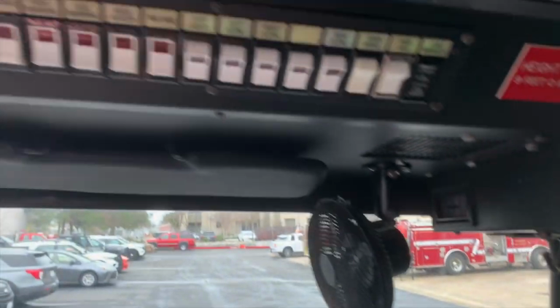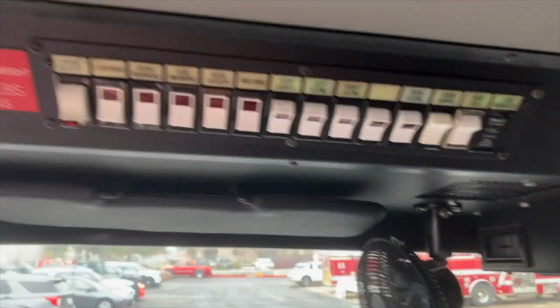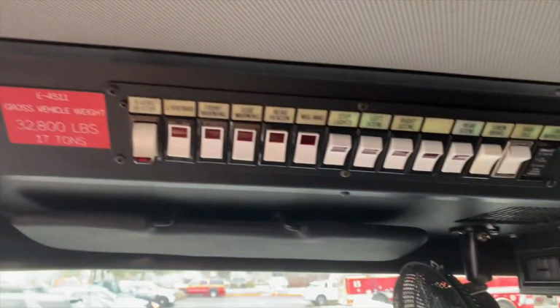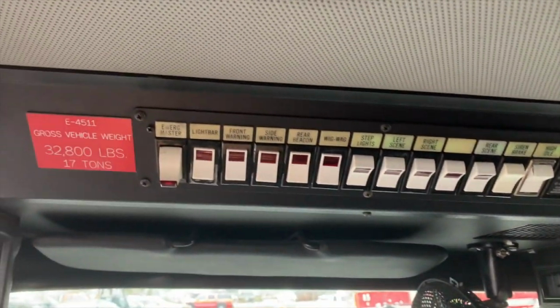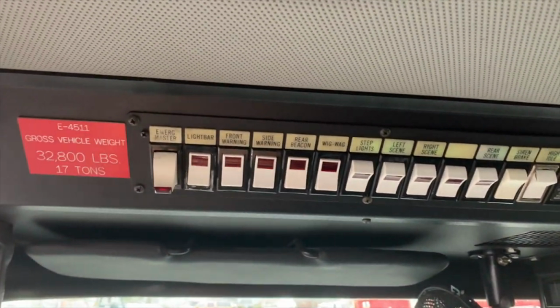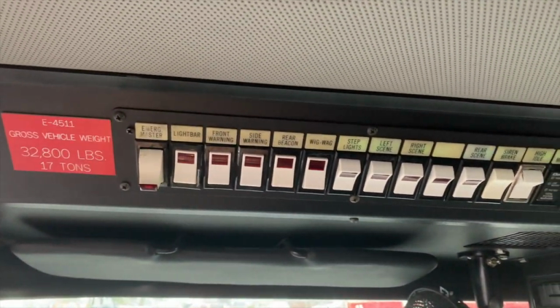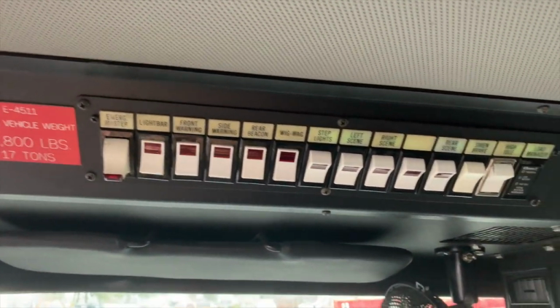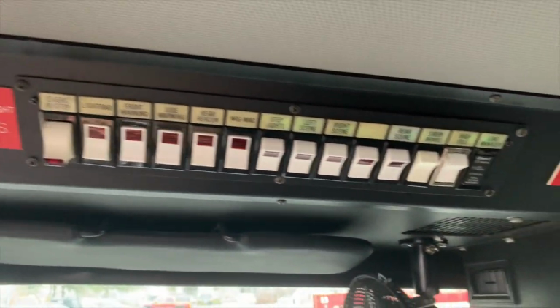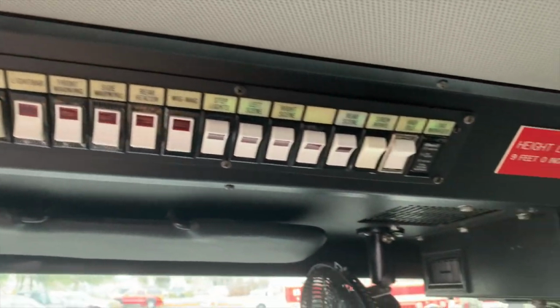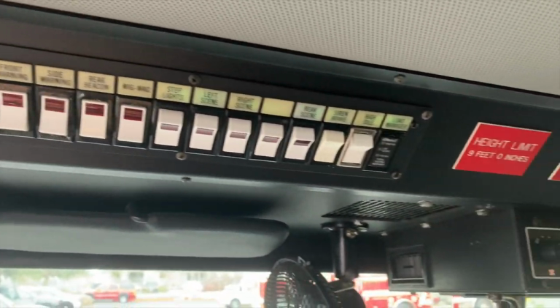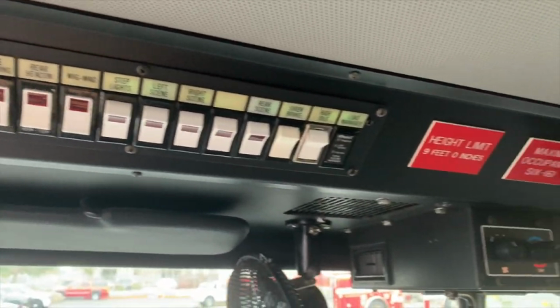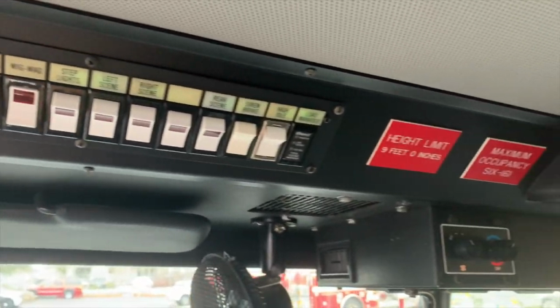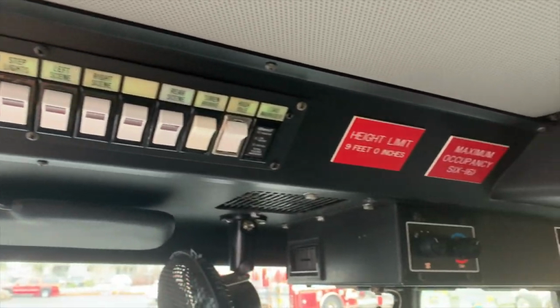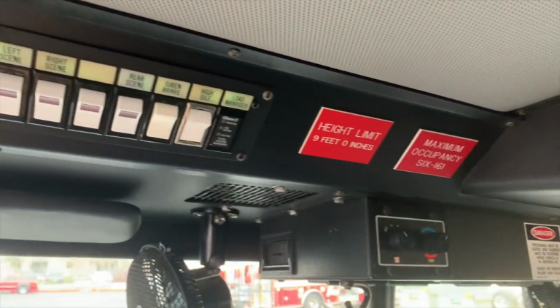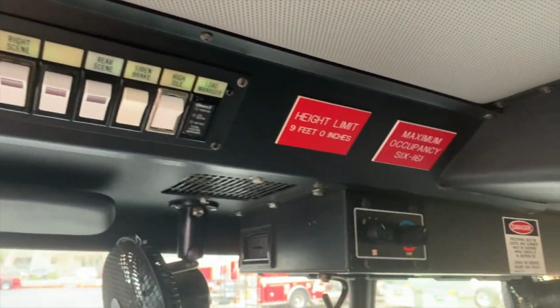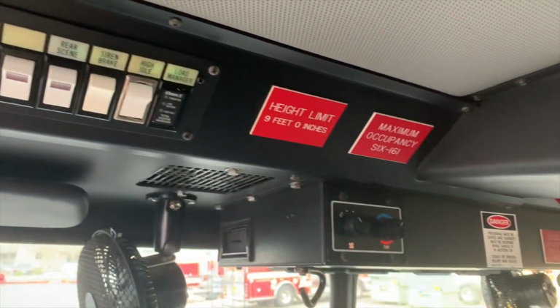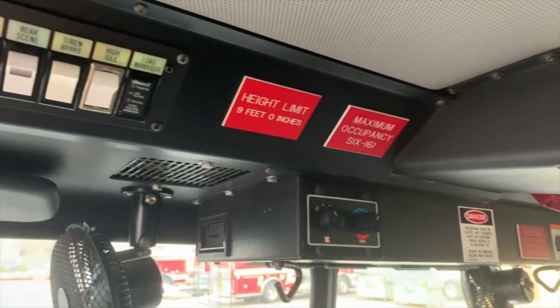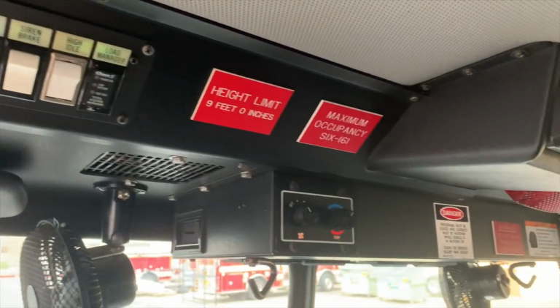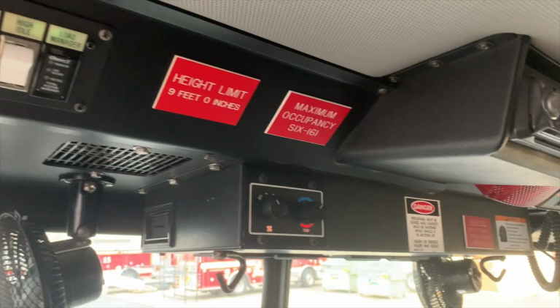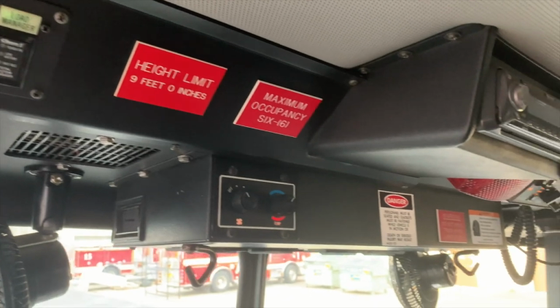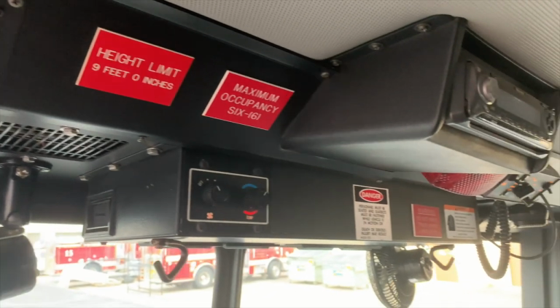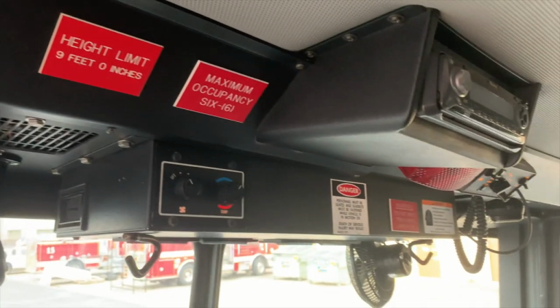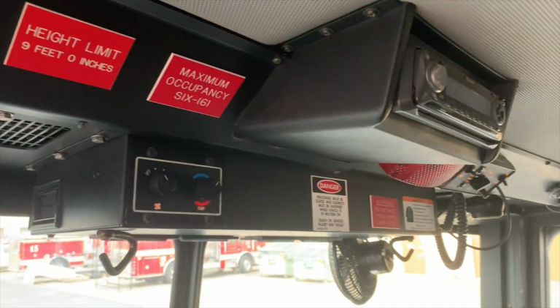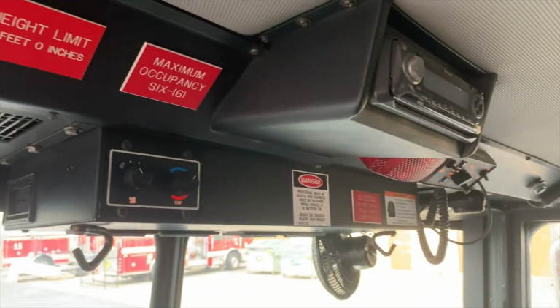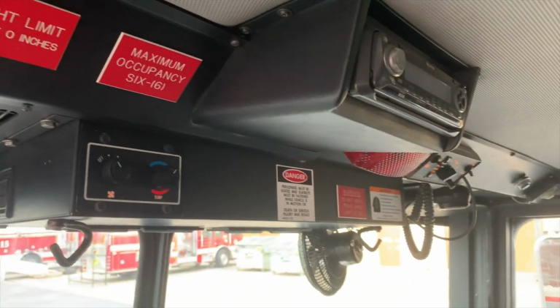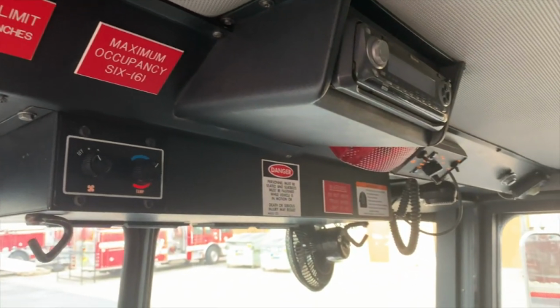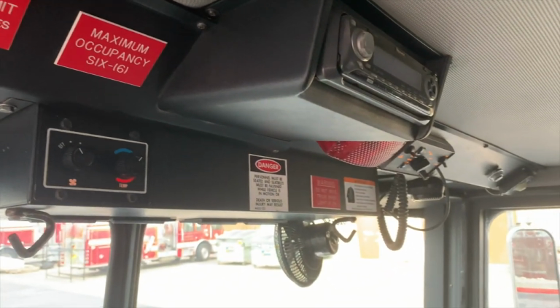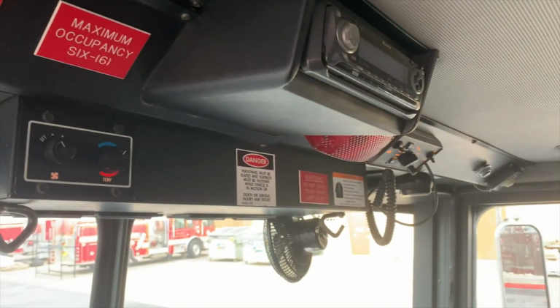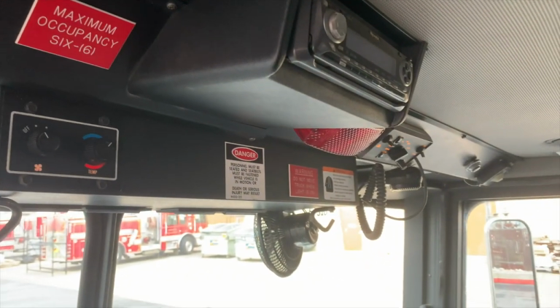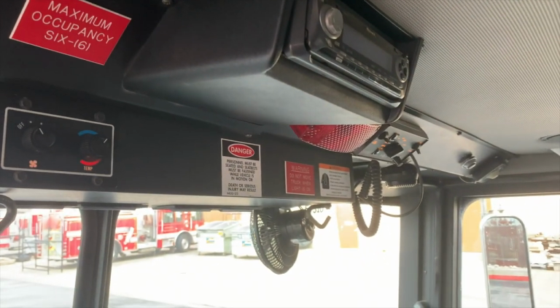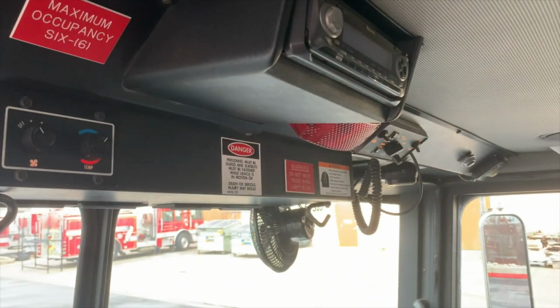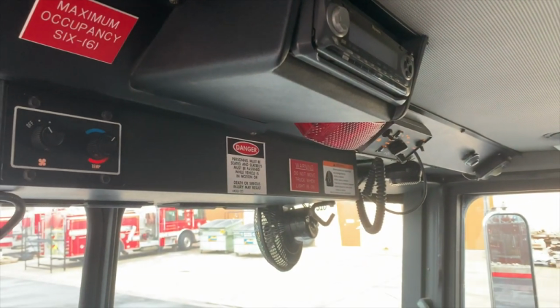Overhead, you're going to have your emergency lighting and scene lighting controls, as well as the HVAC control, defroster fans, and a stereo.